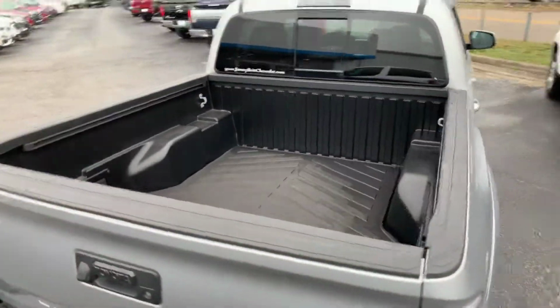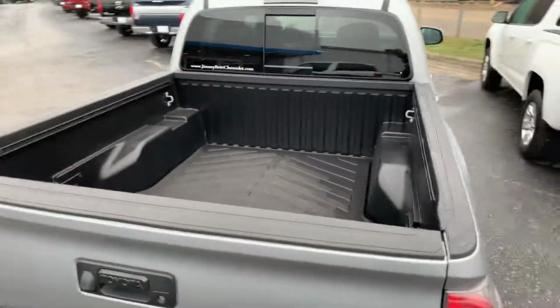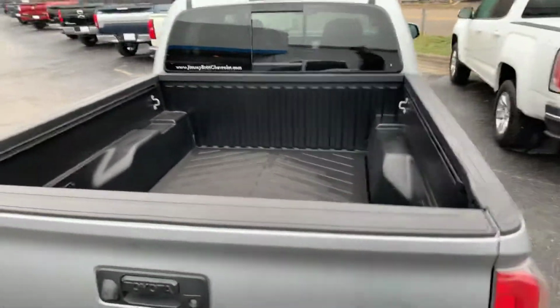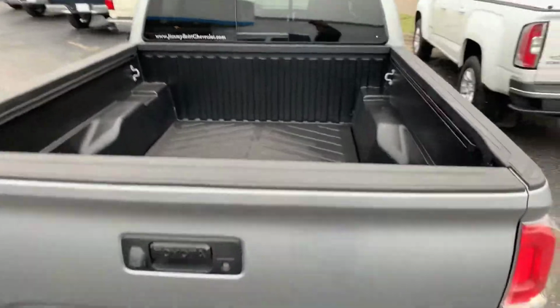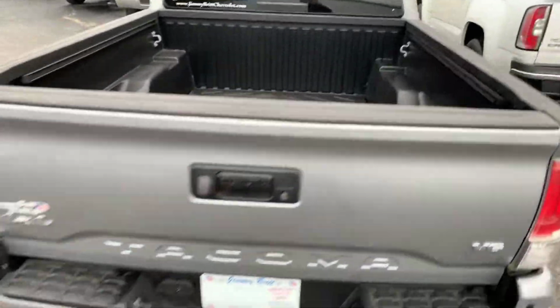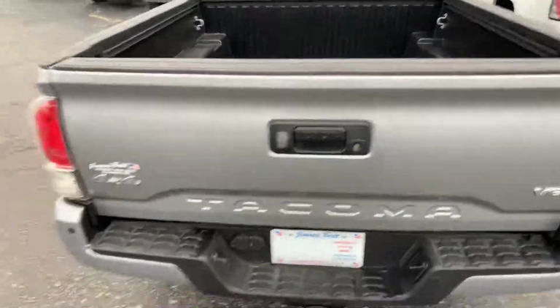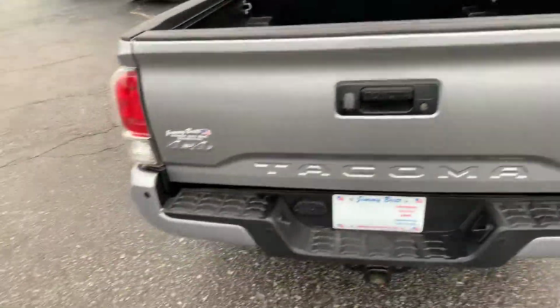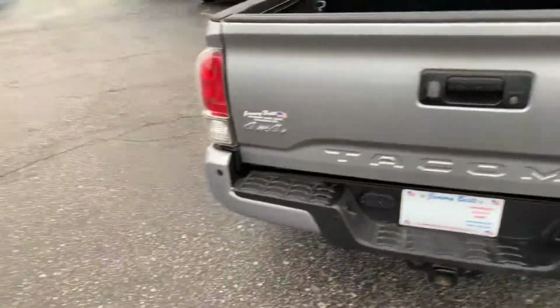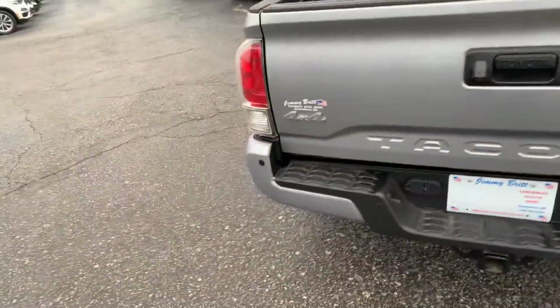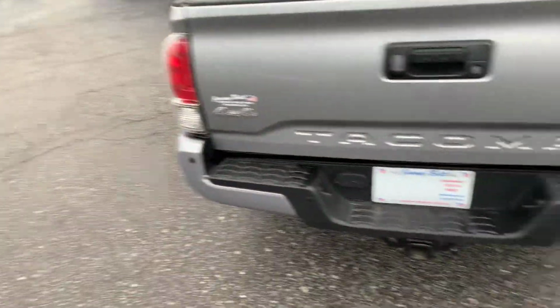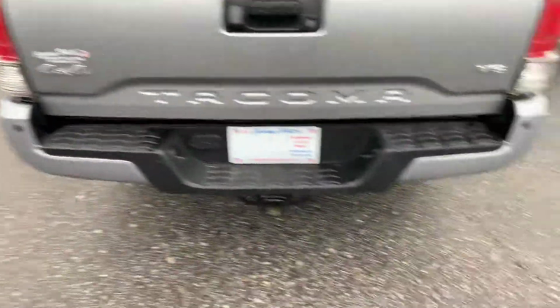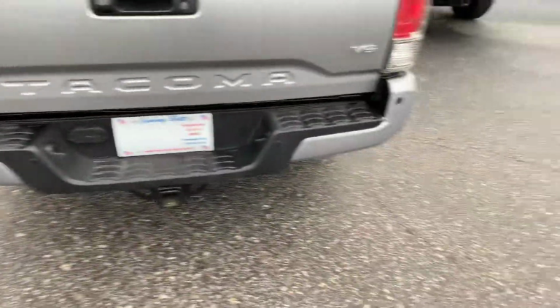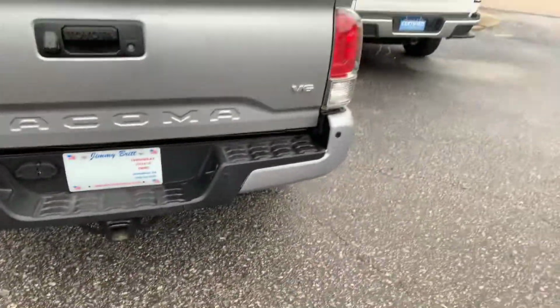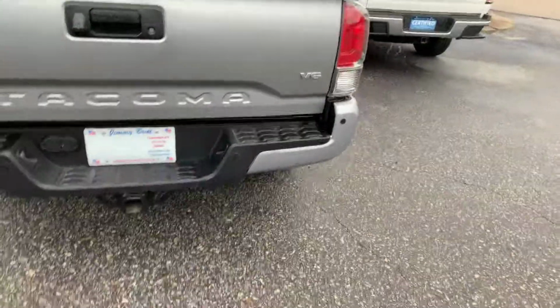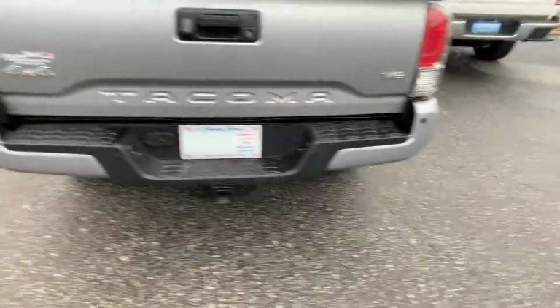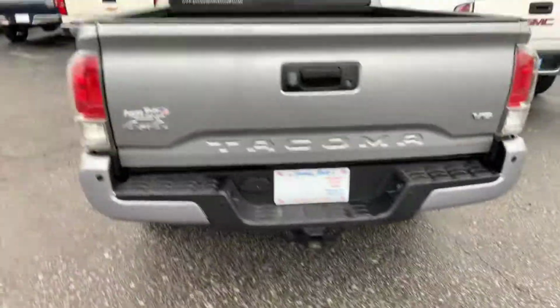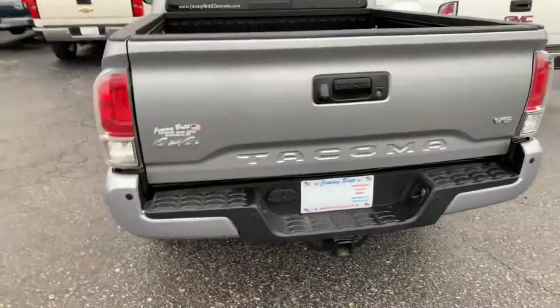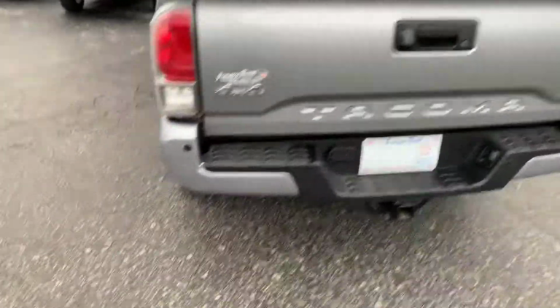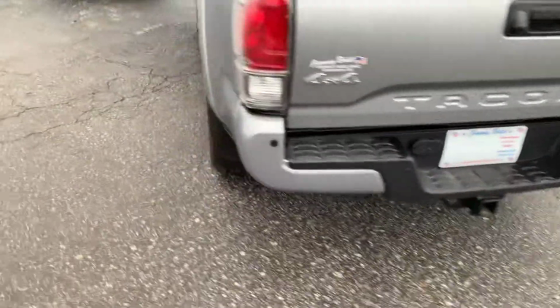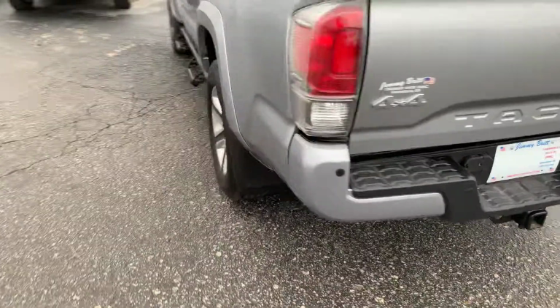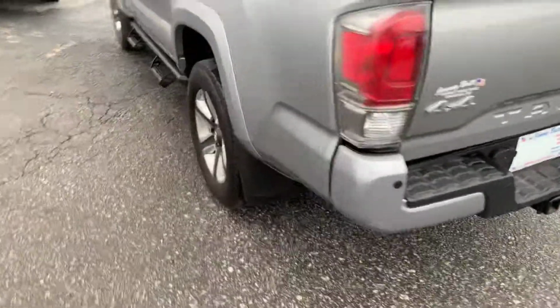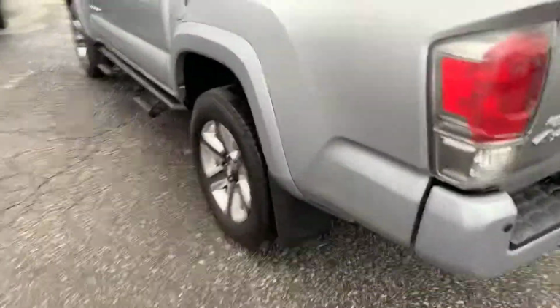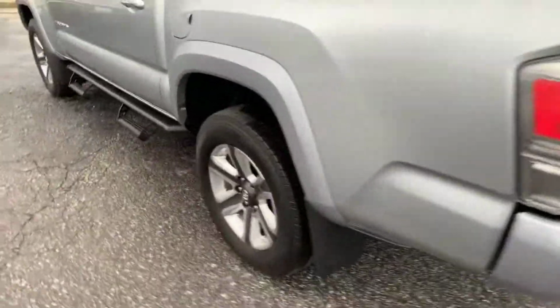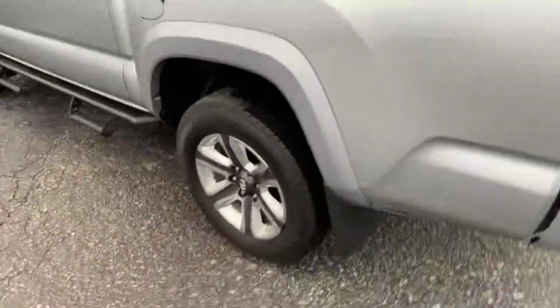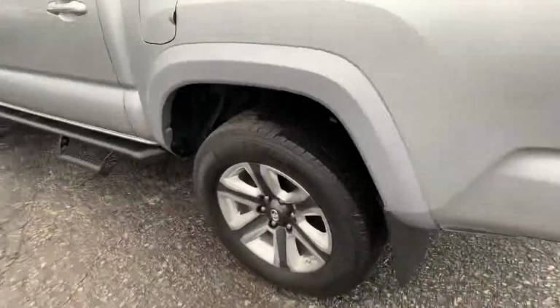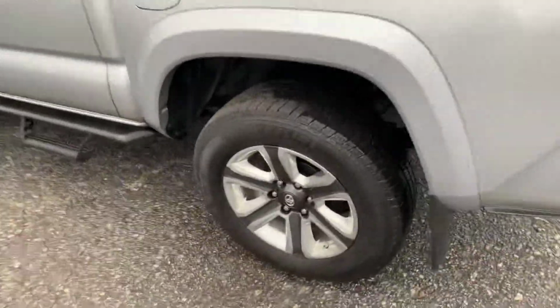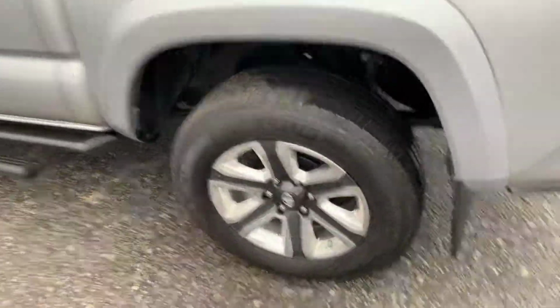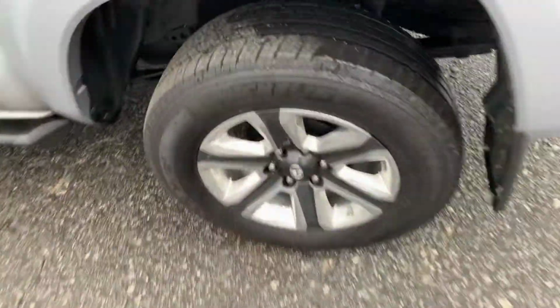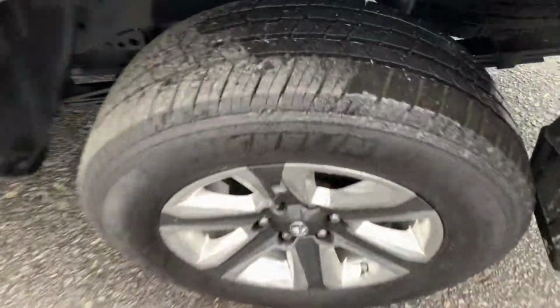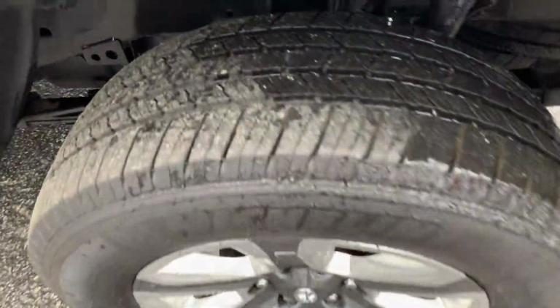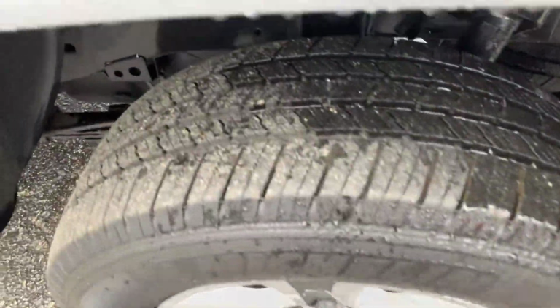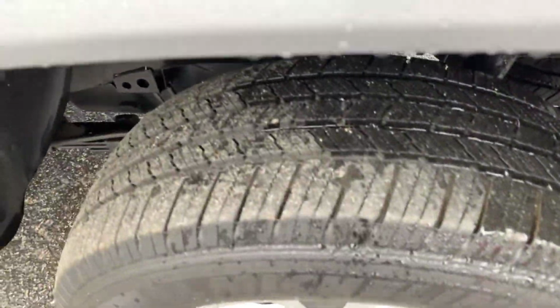It does have the bed liner in it, four-wheel drive of course, rear parking sensors, backup camera, and plenty of tread on the tires as you can see.